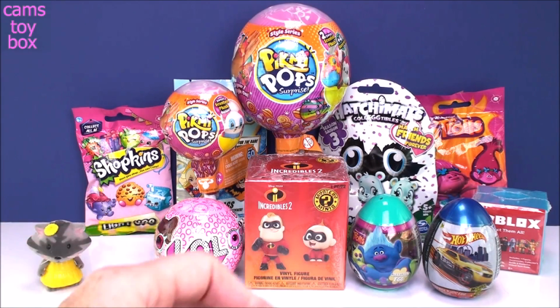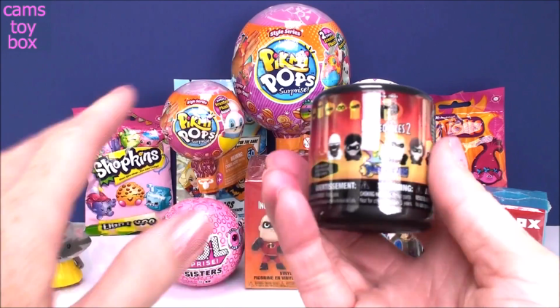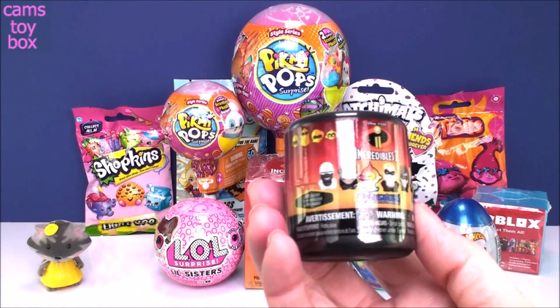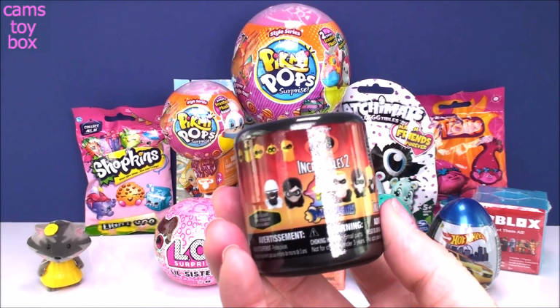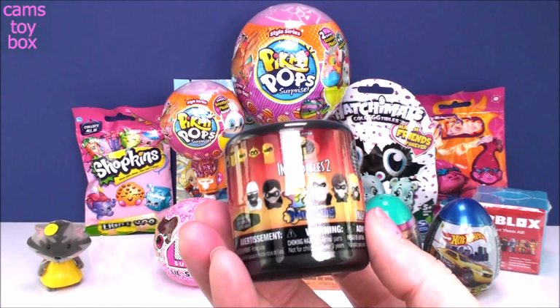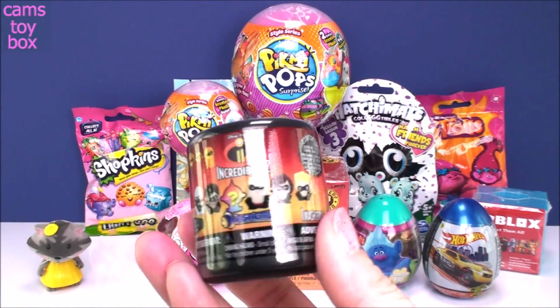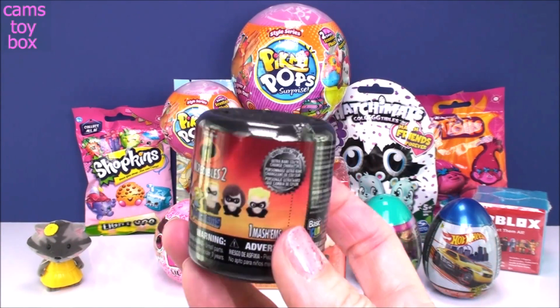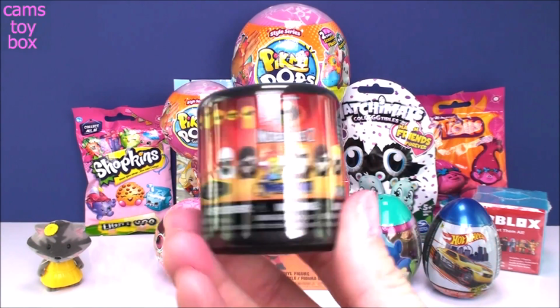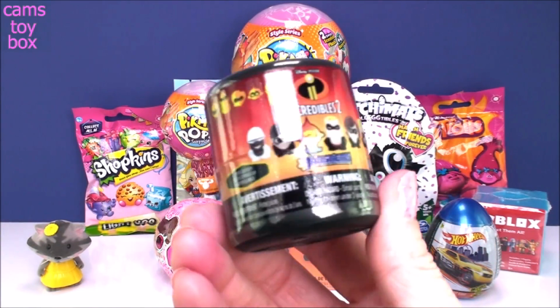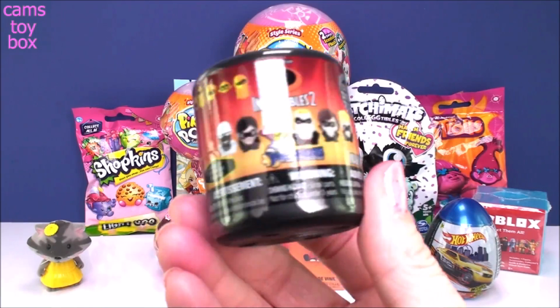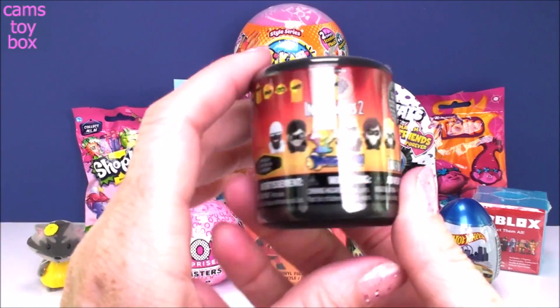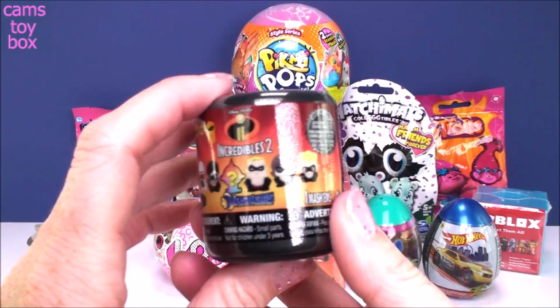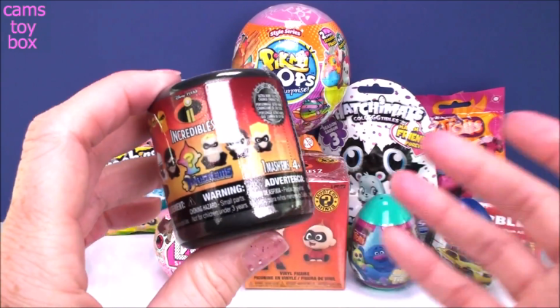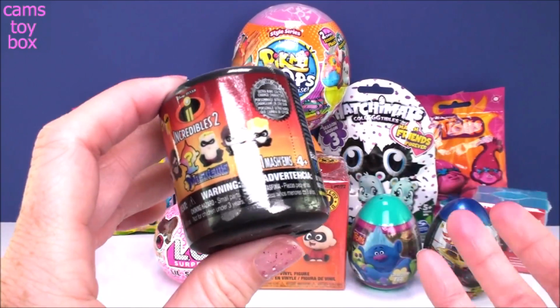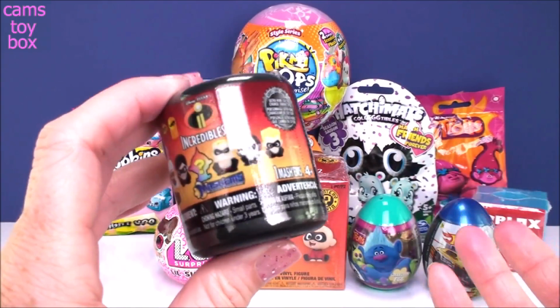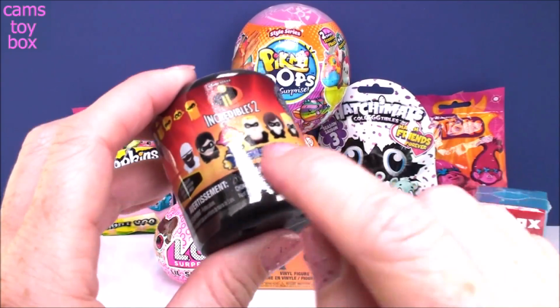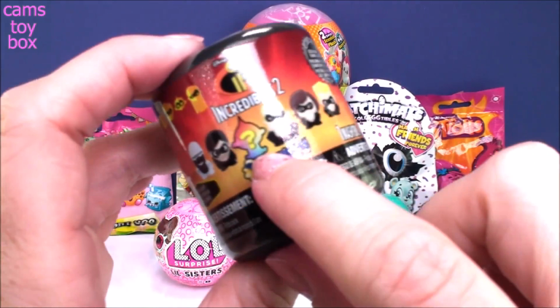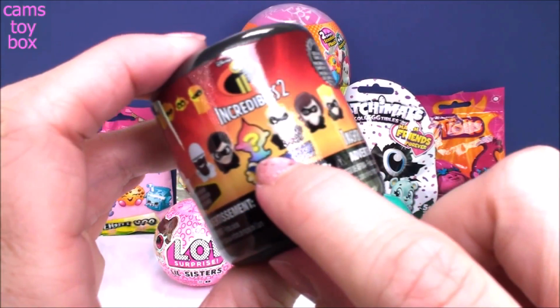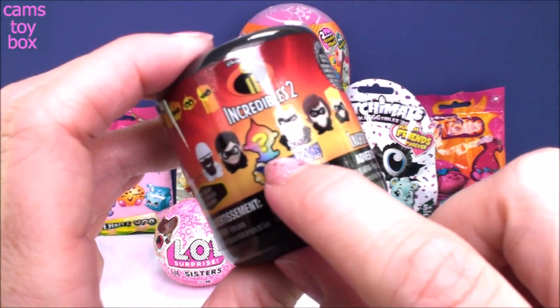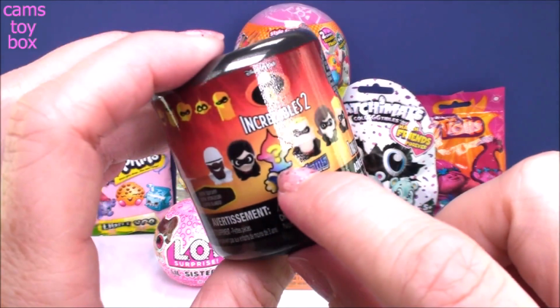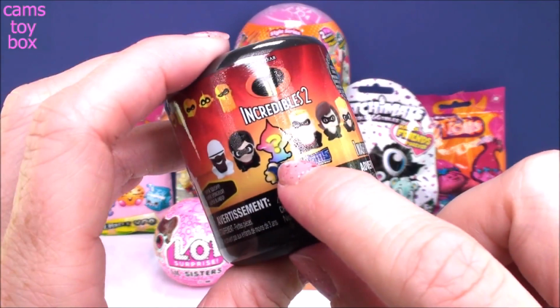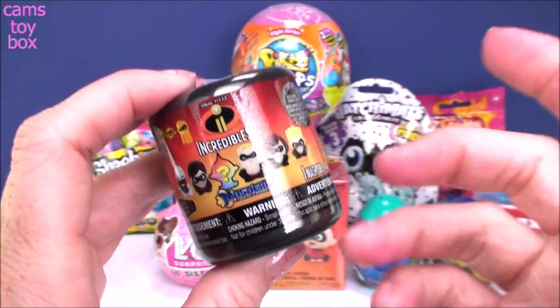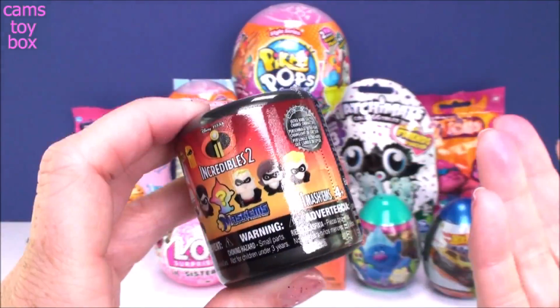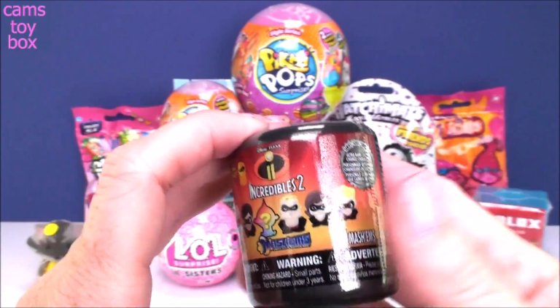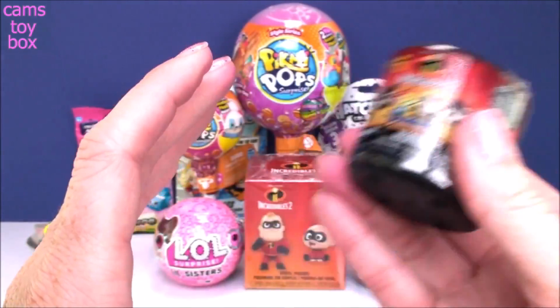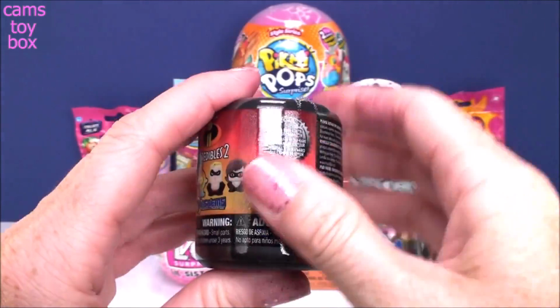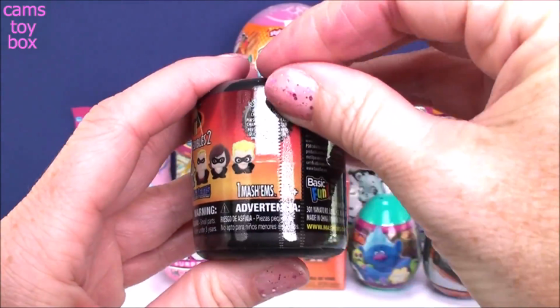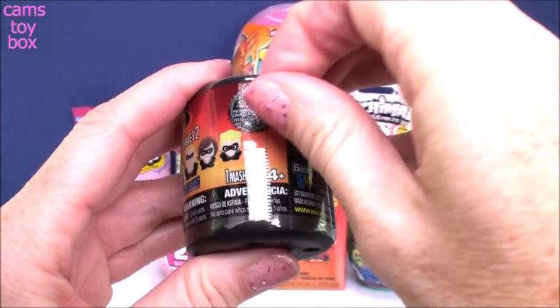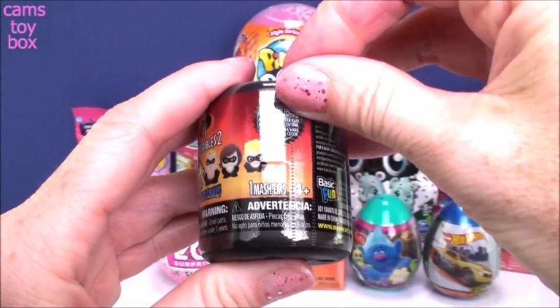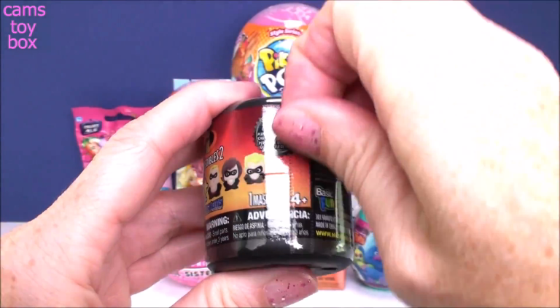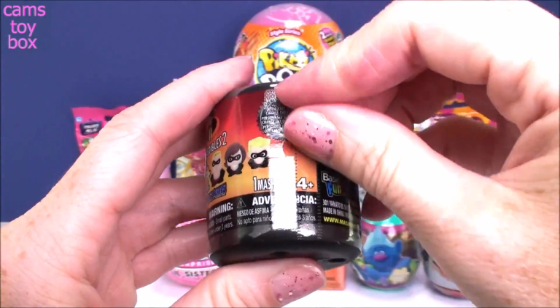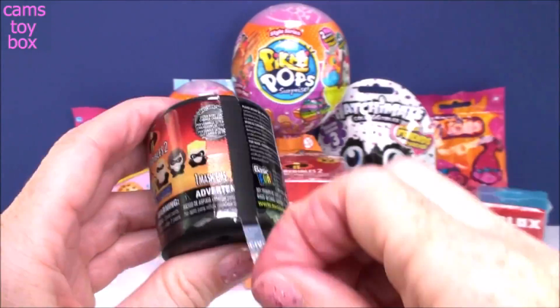Next we have from Mashems the new Incredibles 2. I'm really, really enjoying these — I just started opening them. There was a mystery one to try to get; it's a color-changing one. I haven't gotten it yet.